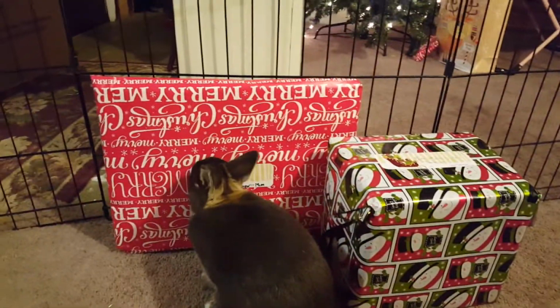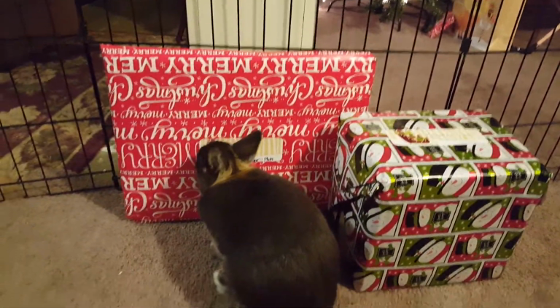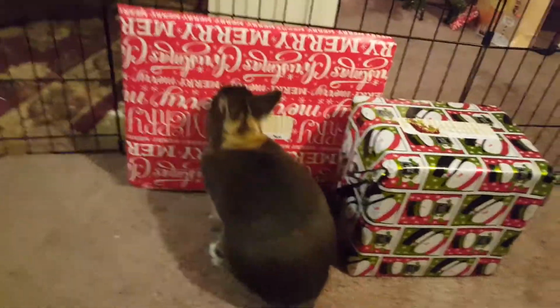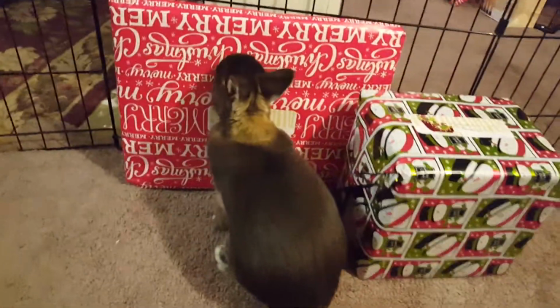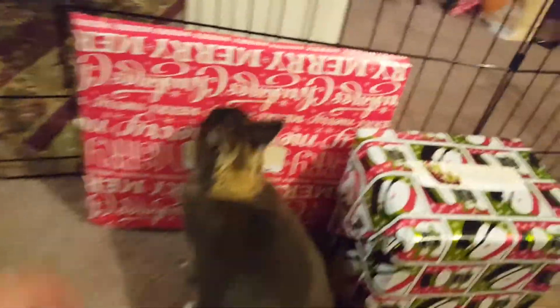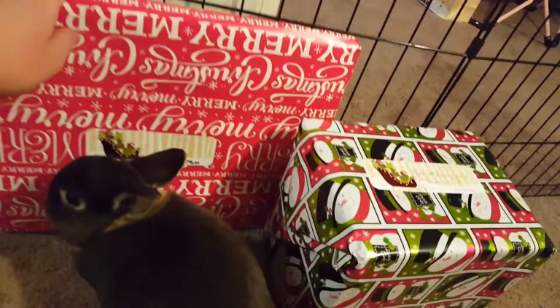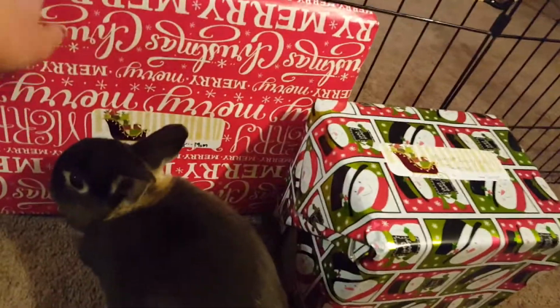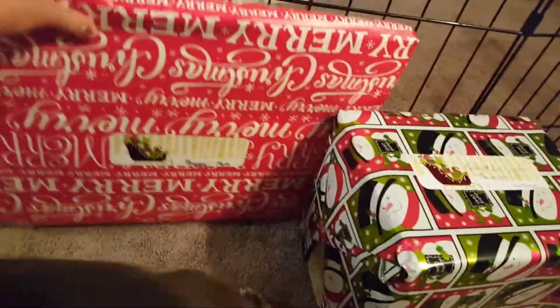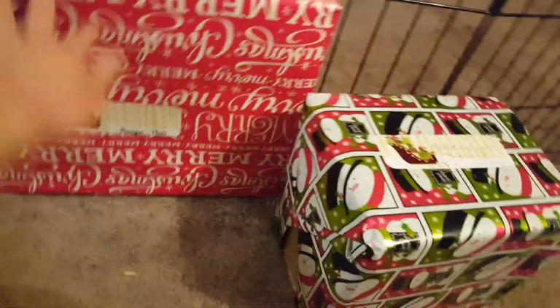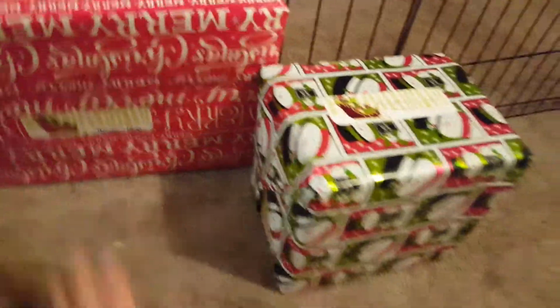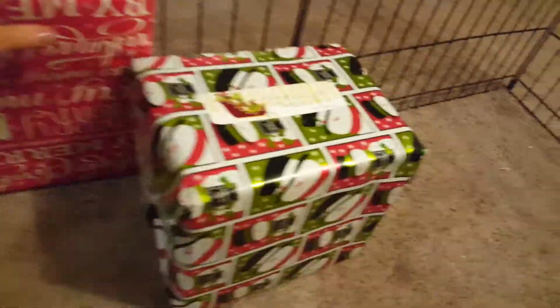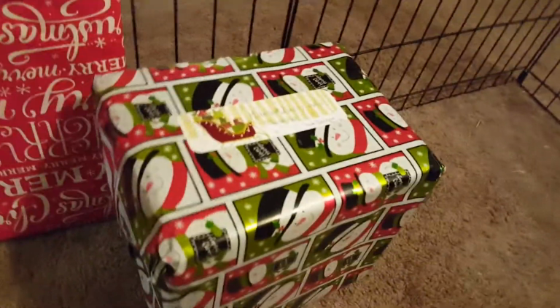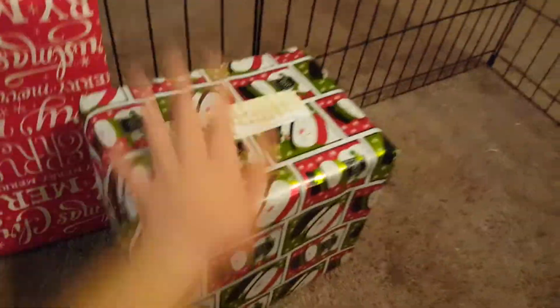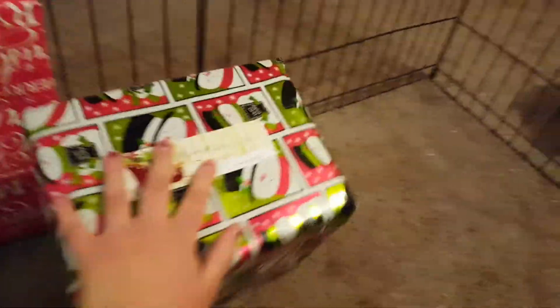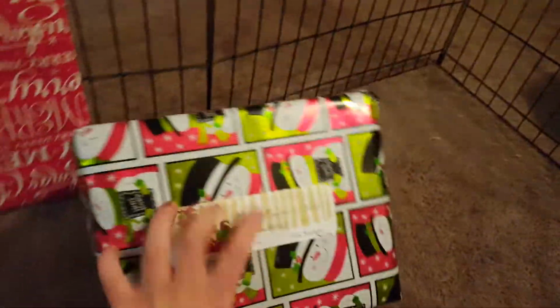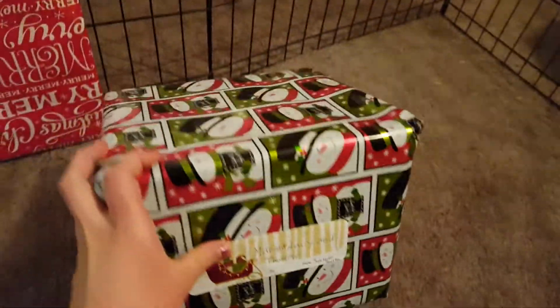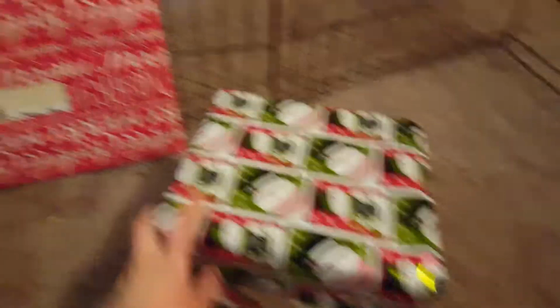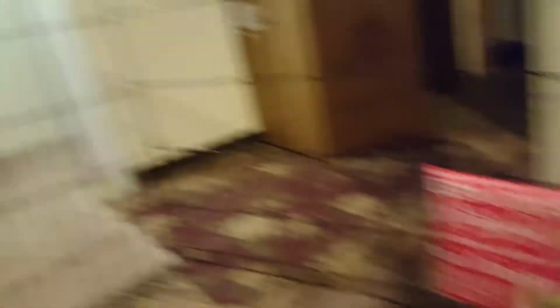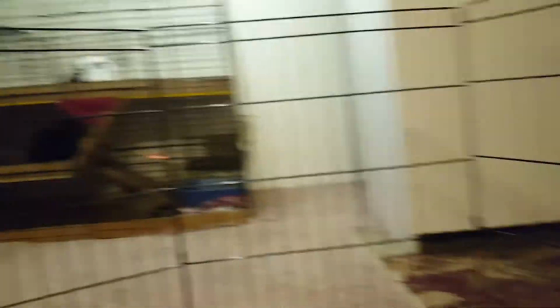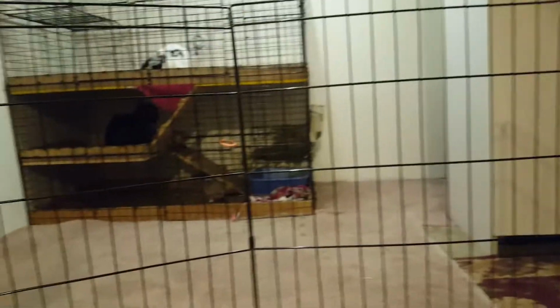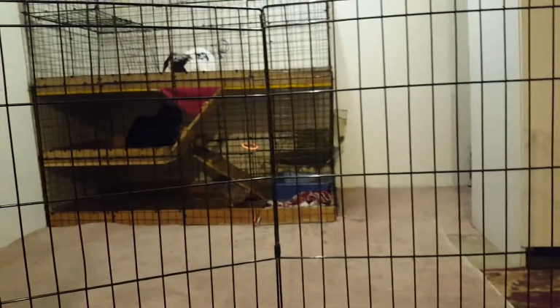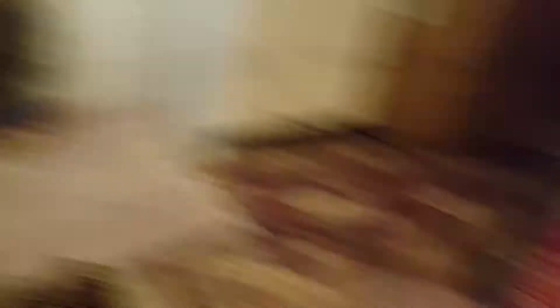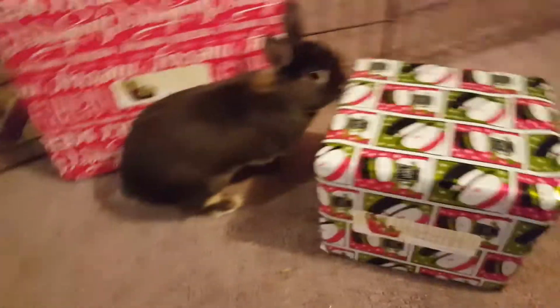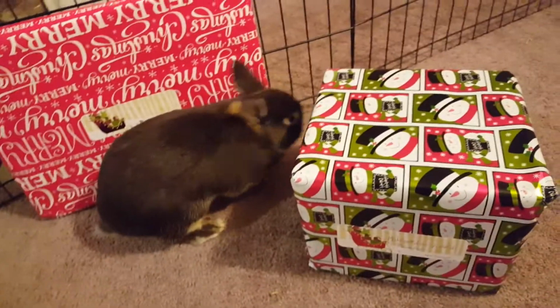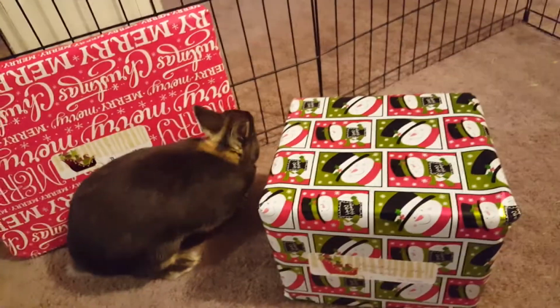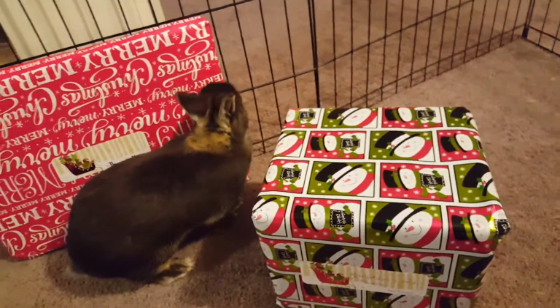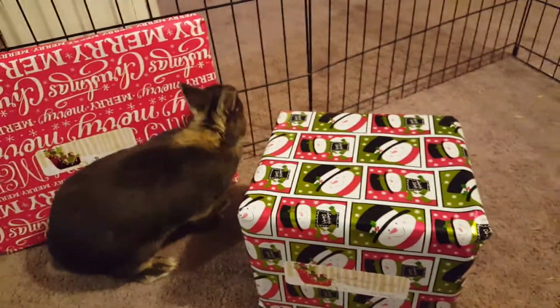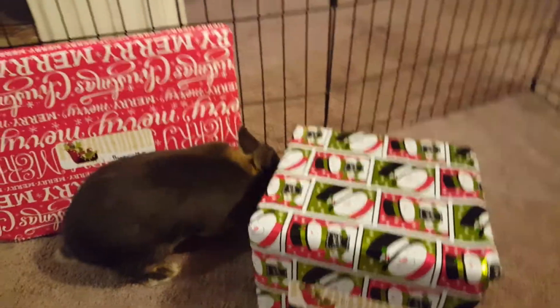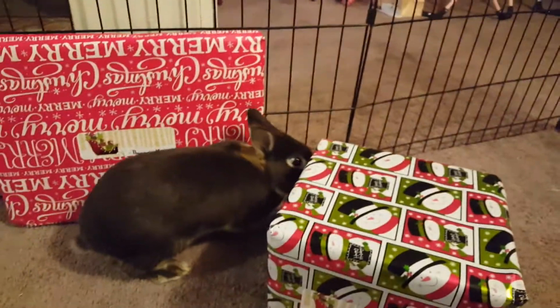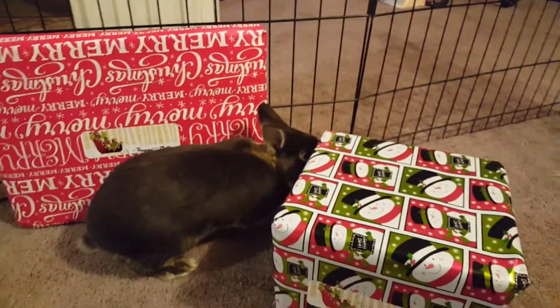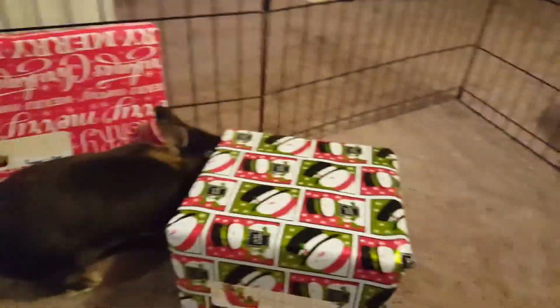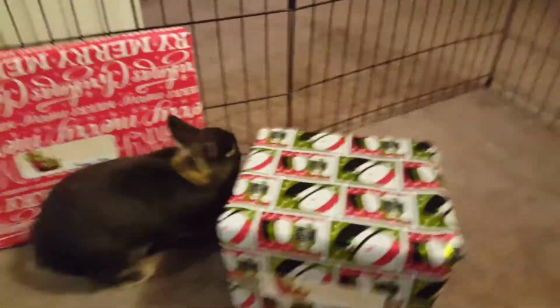Right here we have Thumper's present from me and then we also have the bunny — all the bunnies' Secret Santa gift. I'm going to let Thumper open a few gifts first and then I'll let Vinnie and Lucy out and let them open some.